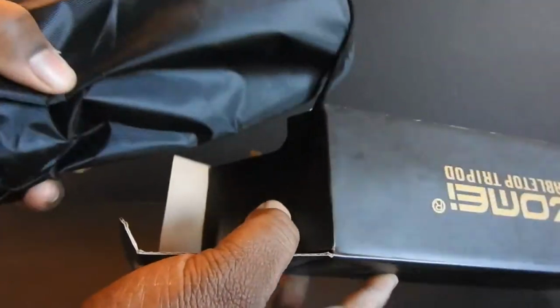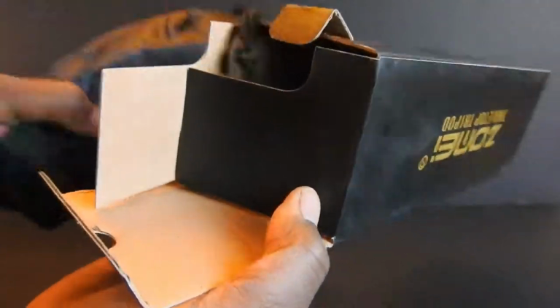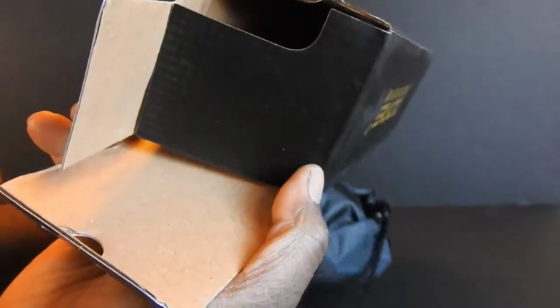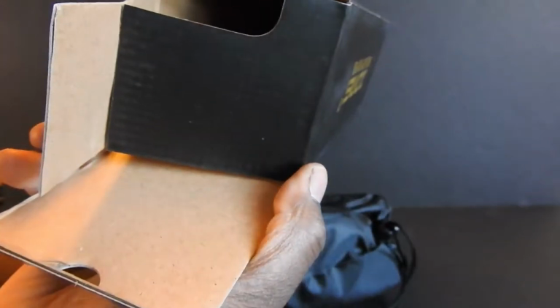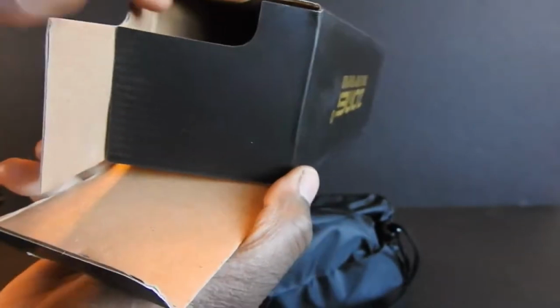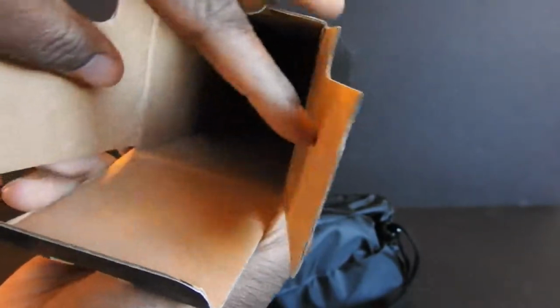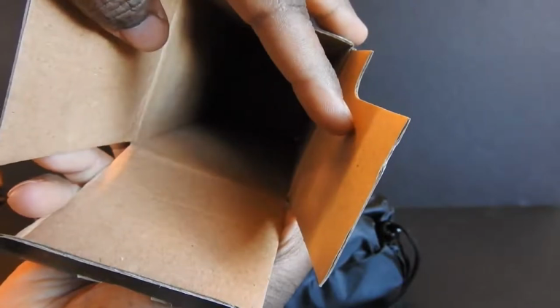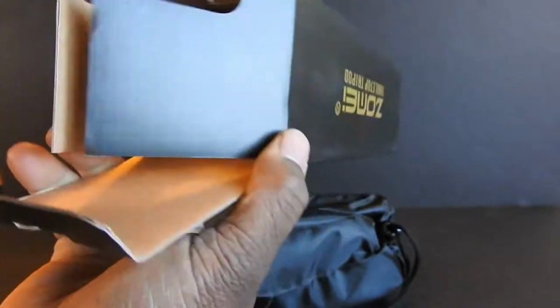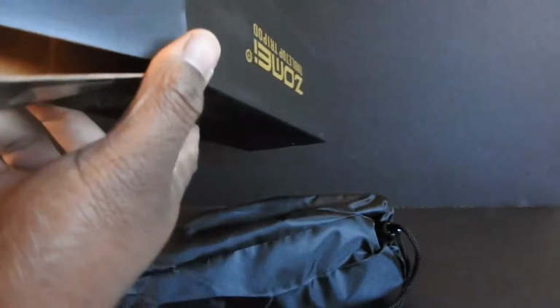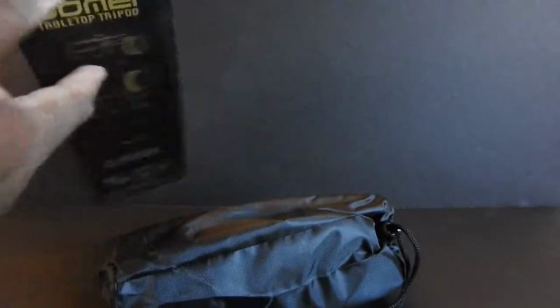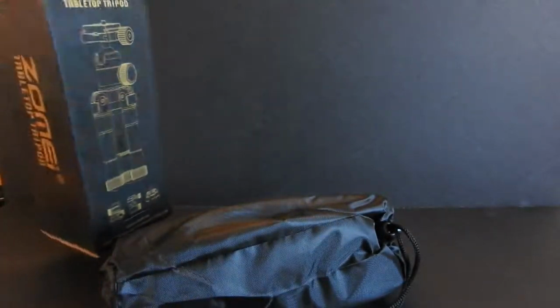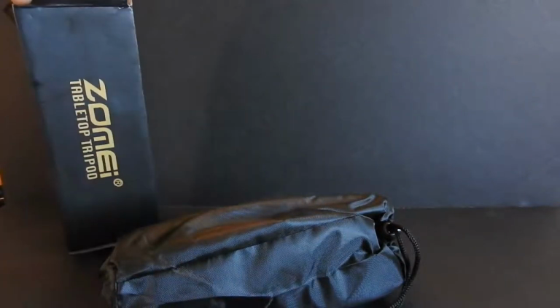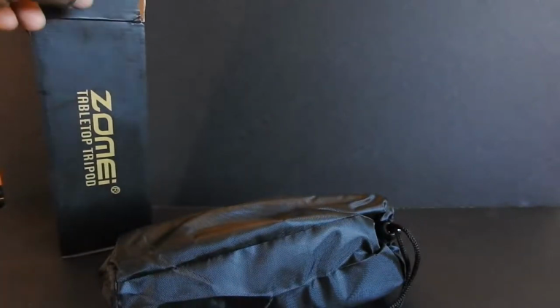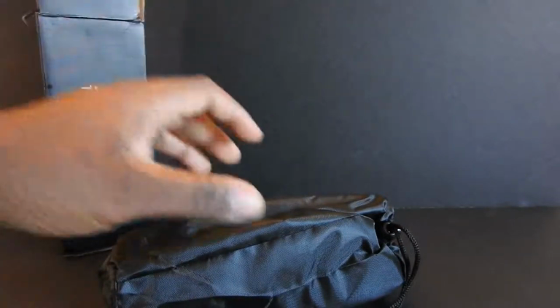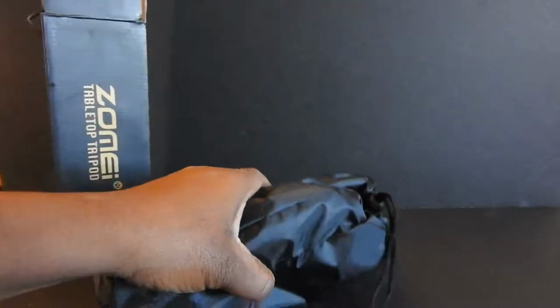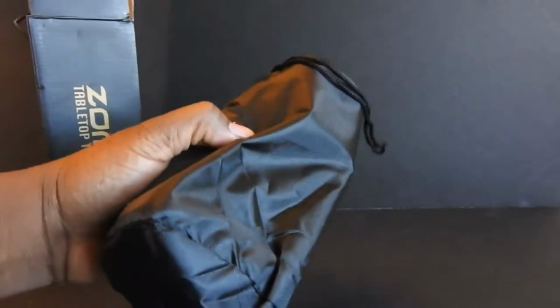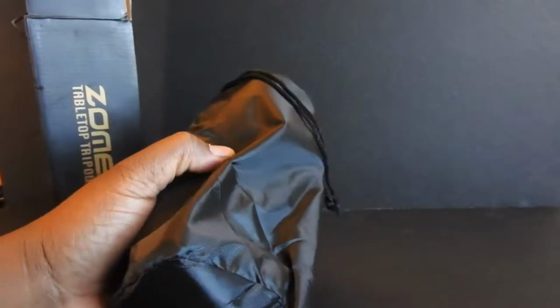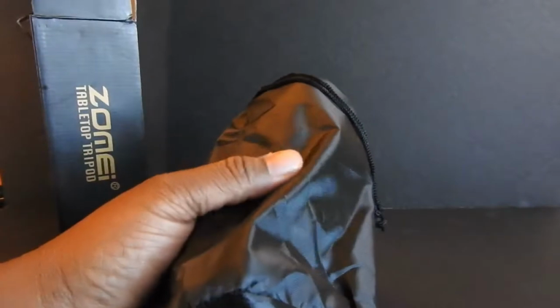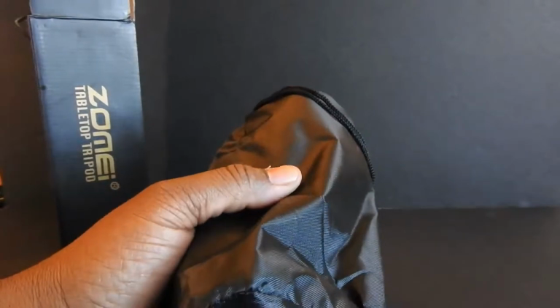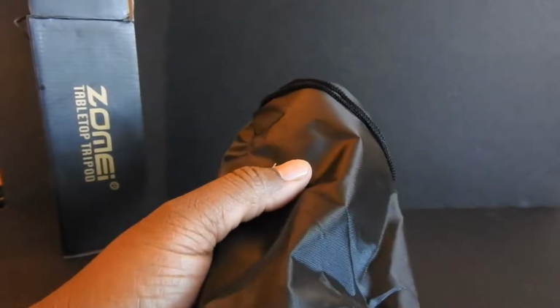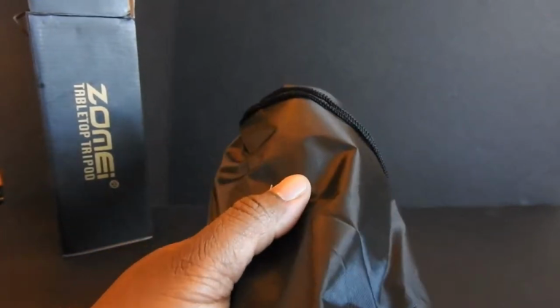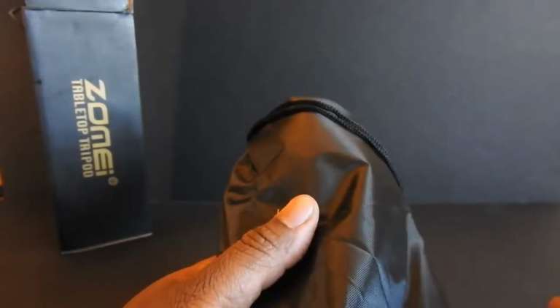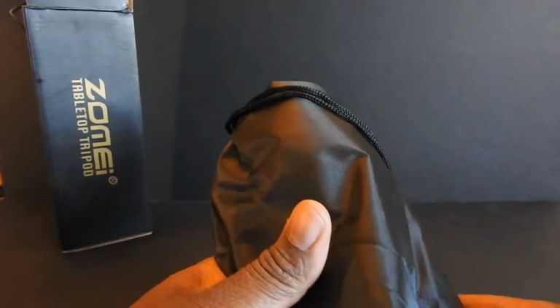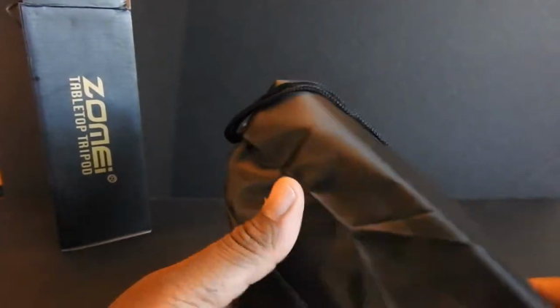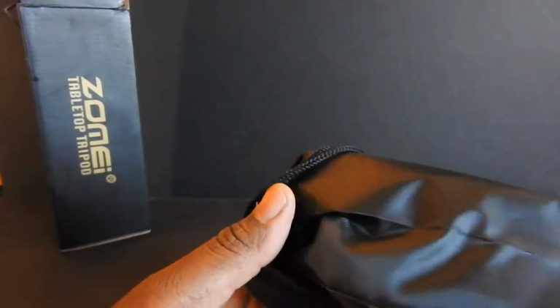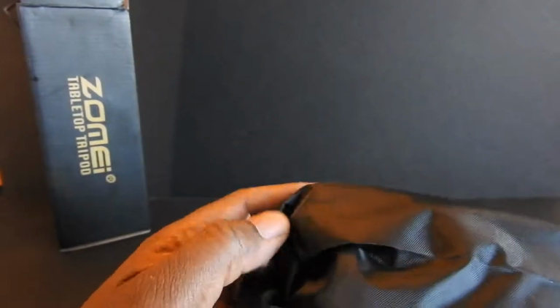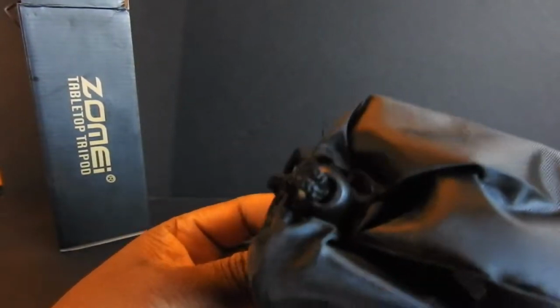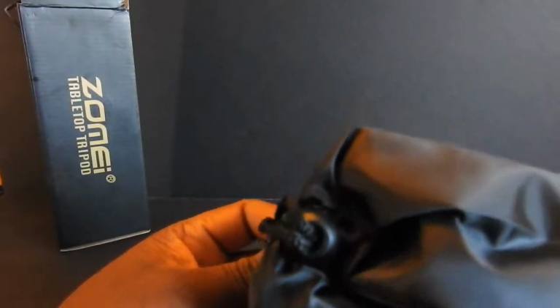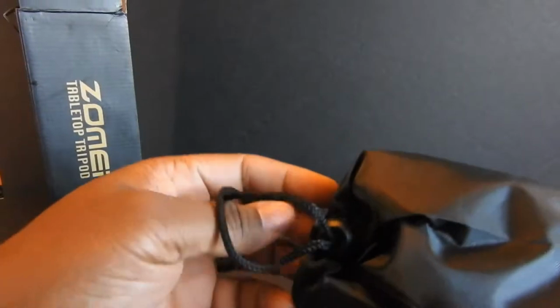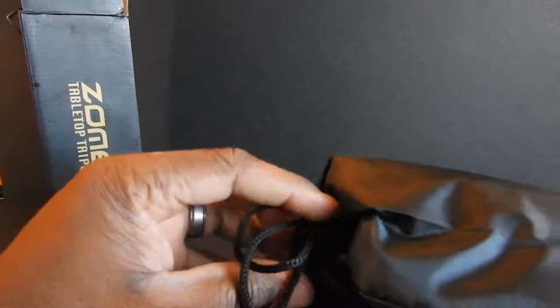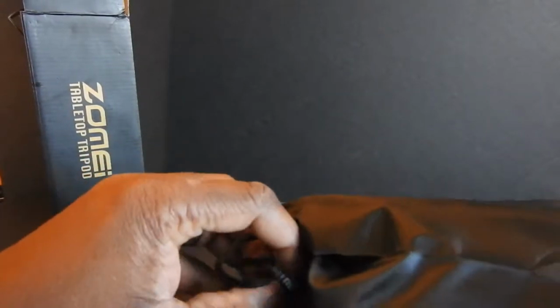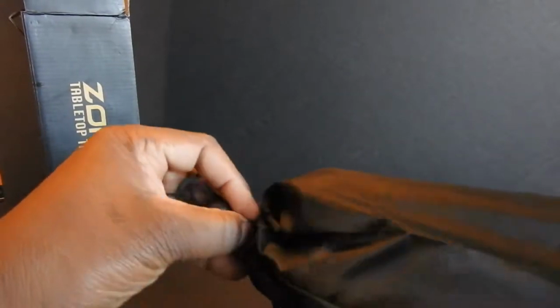So I've got the box — that's it inside. Set that to the side. It comes in this nice bag with a drawstring. Let's open that up.